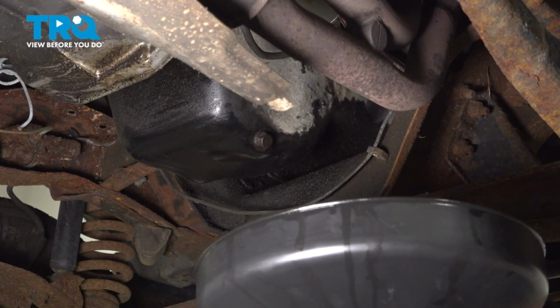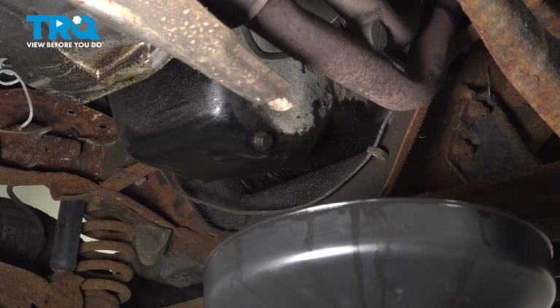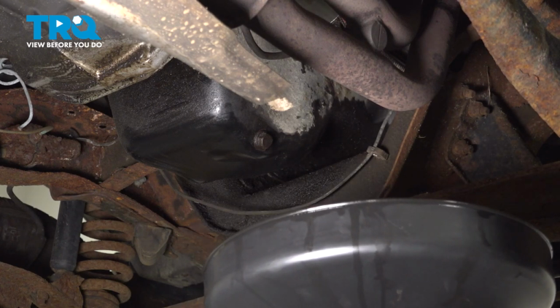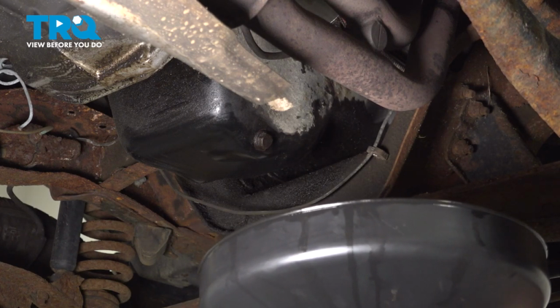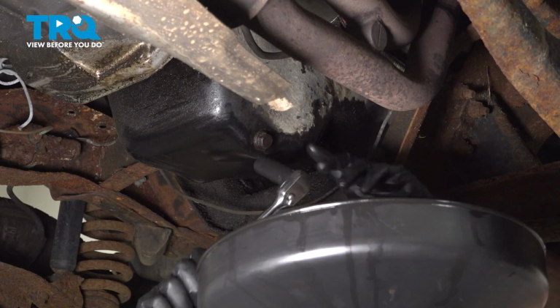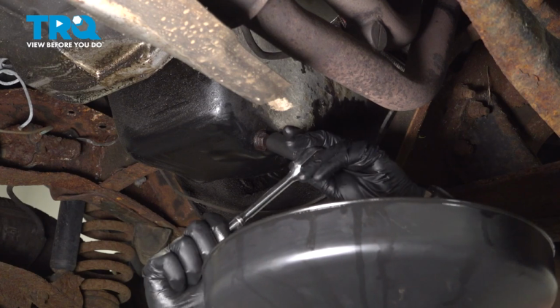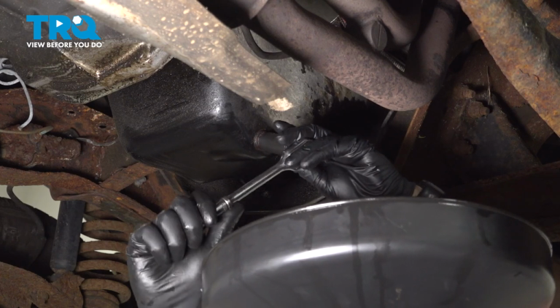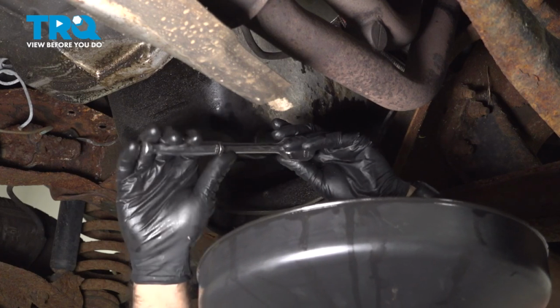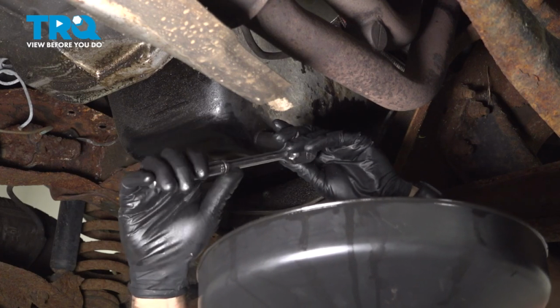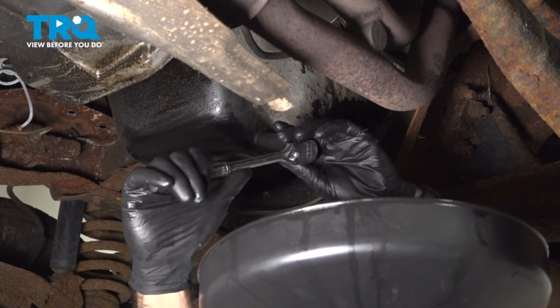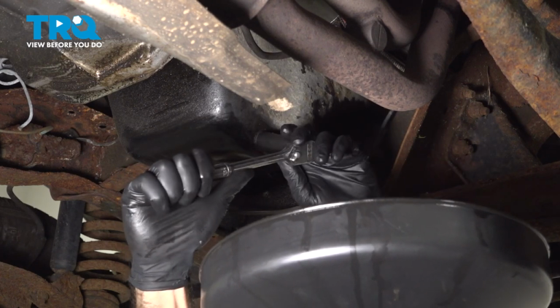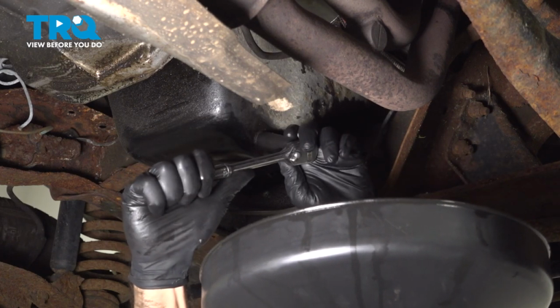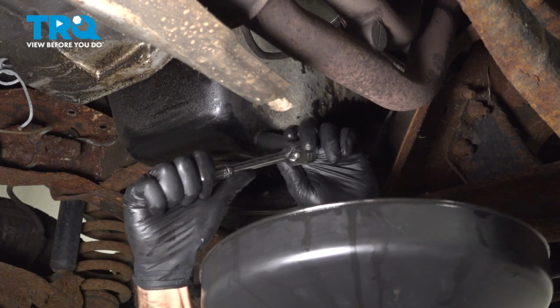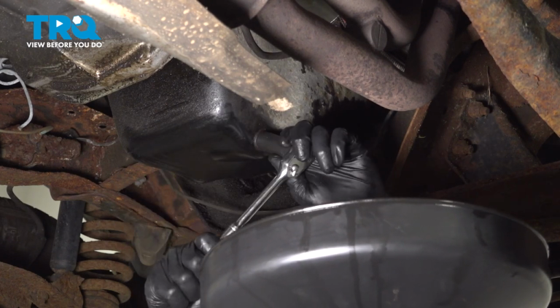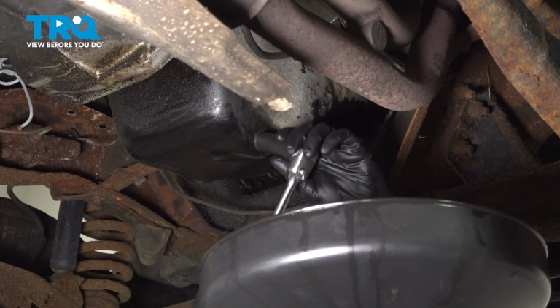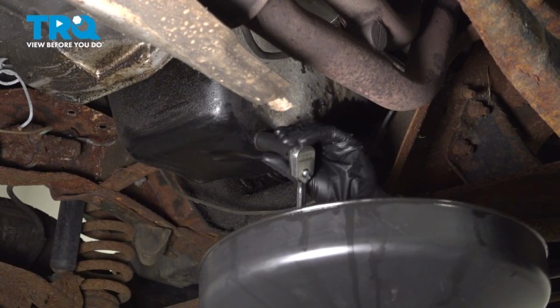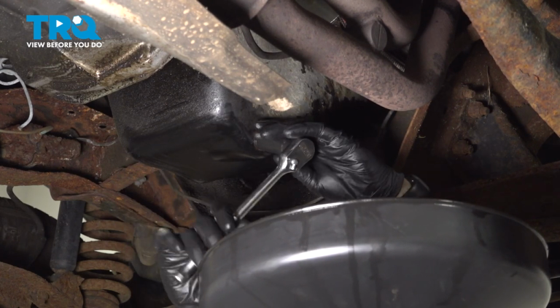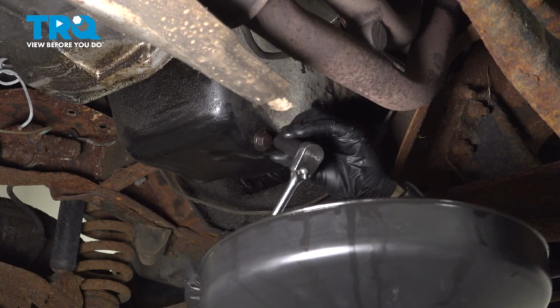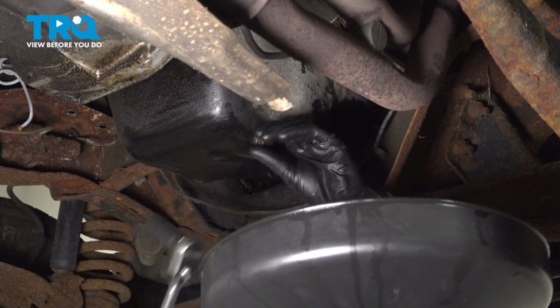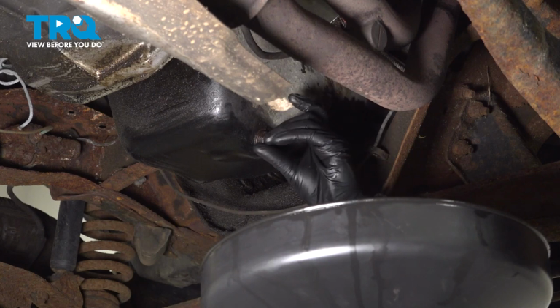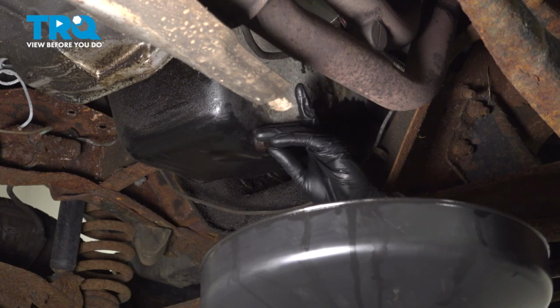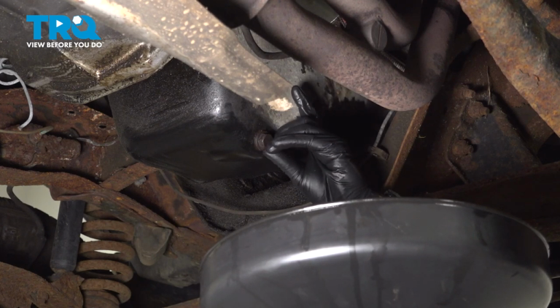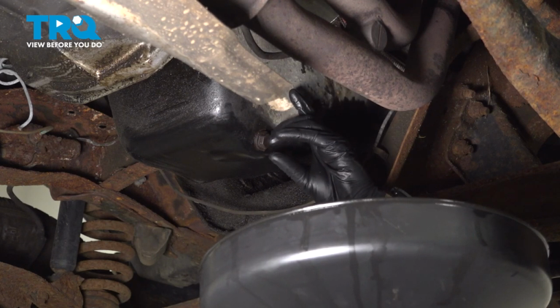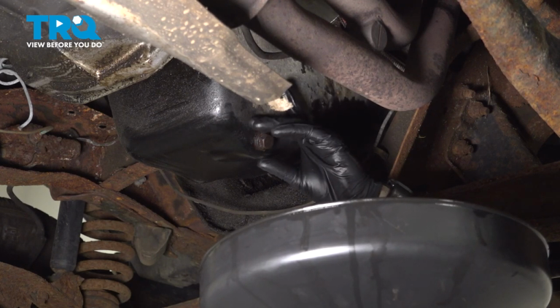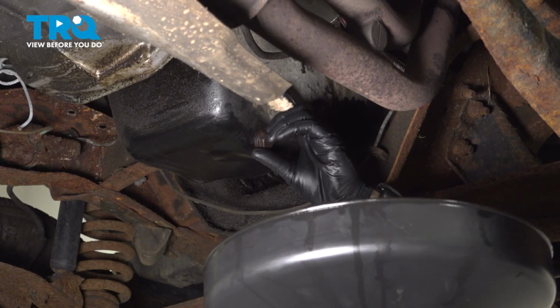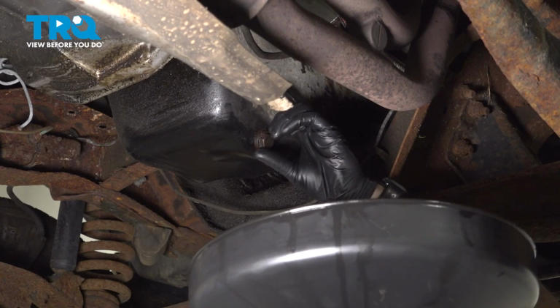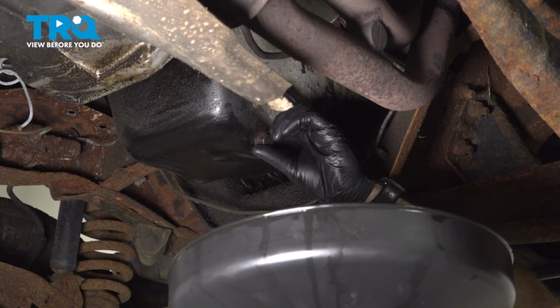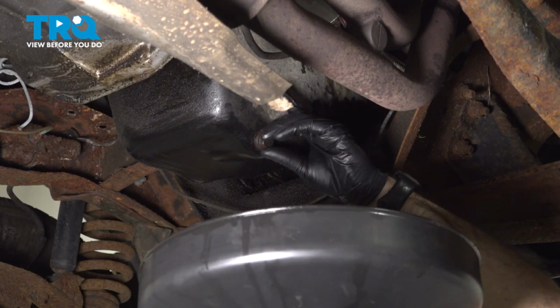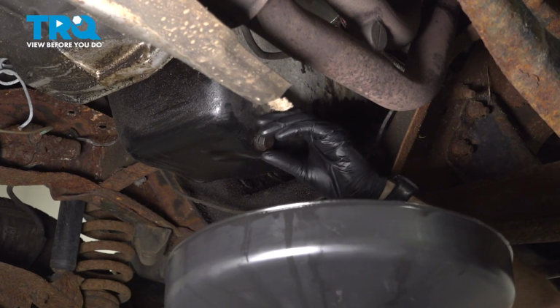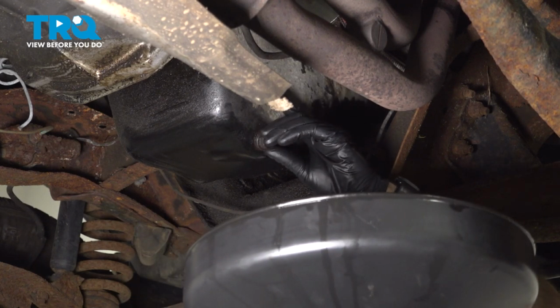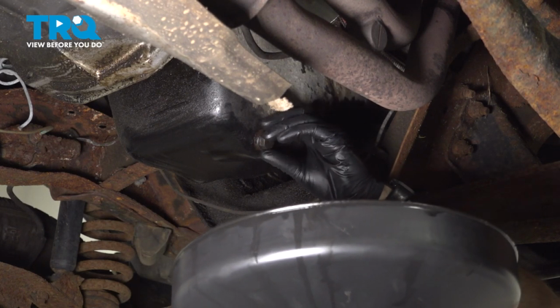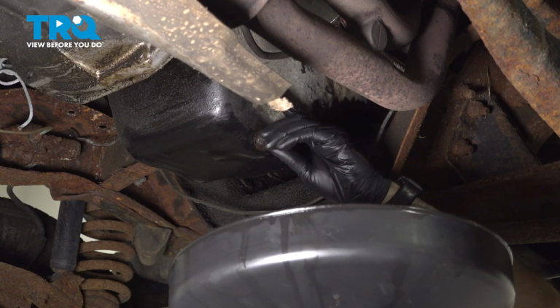Also, make sure you have some kind of spill protection, just in case it doesn't quite all make it. We're just going to open this up and let it drain right in.